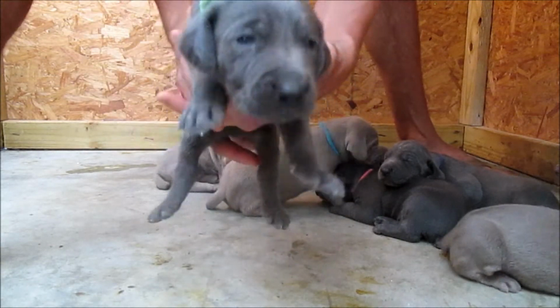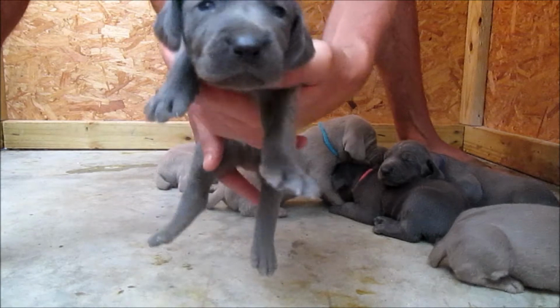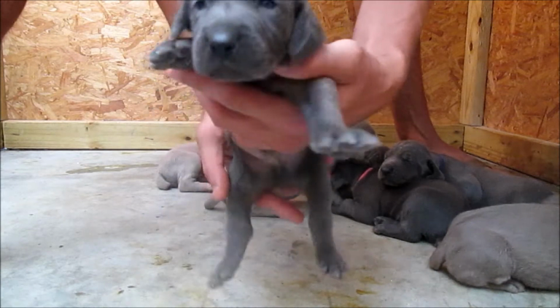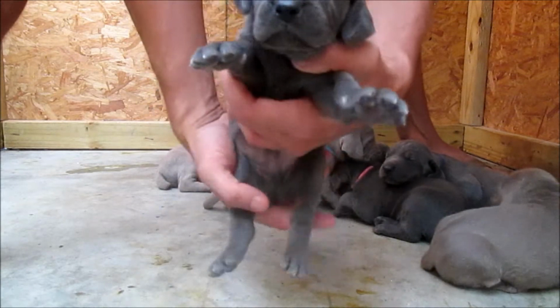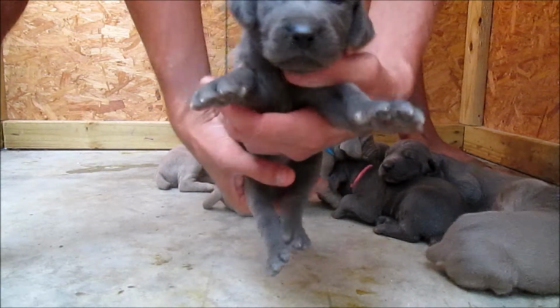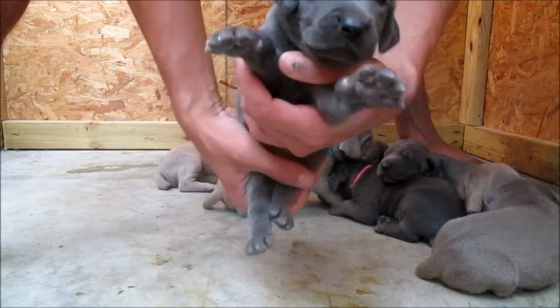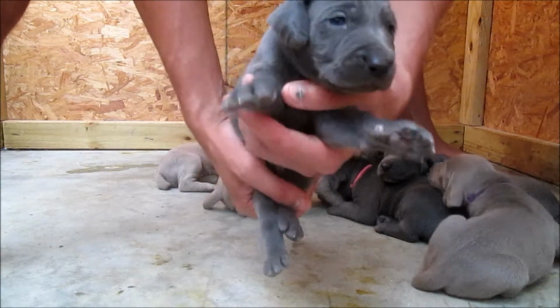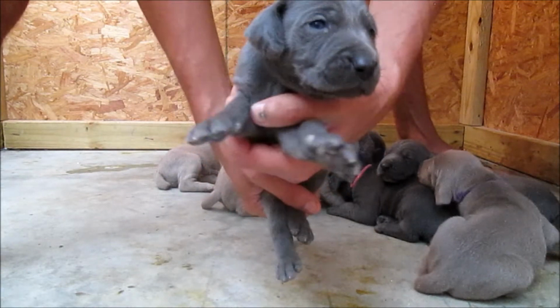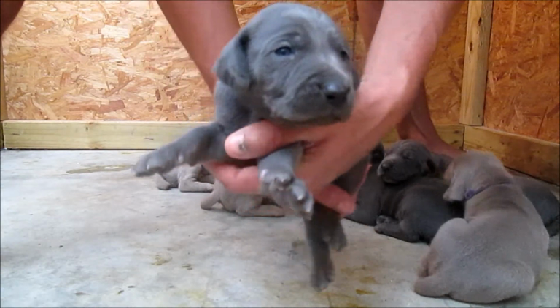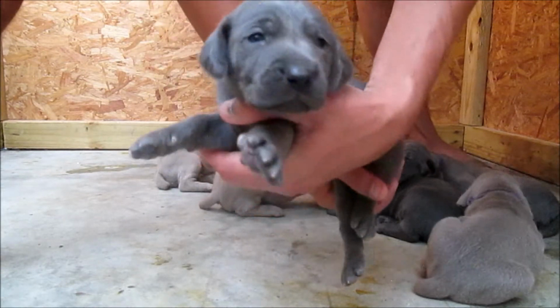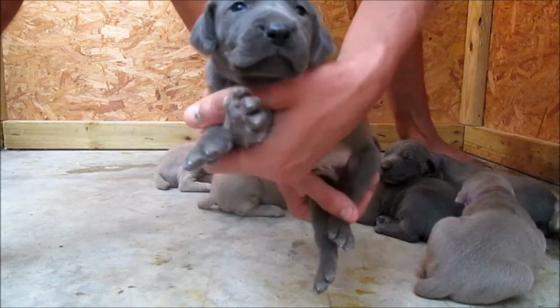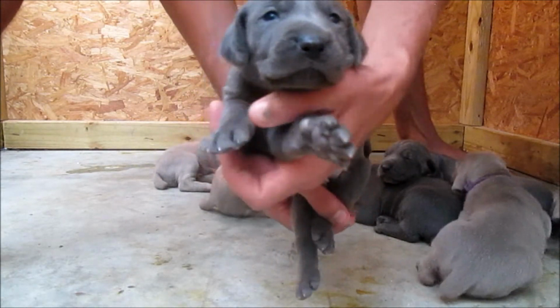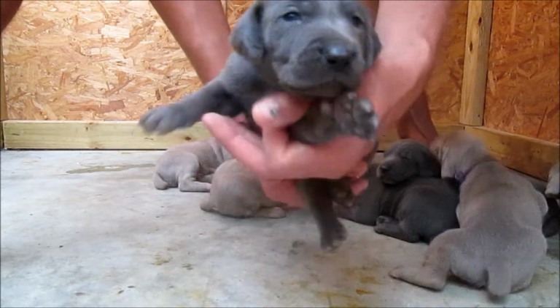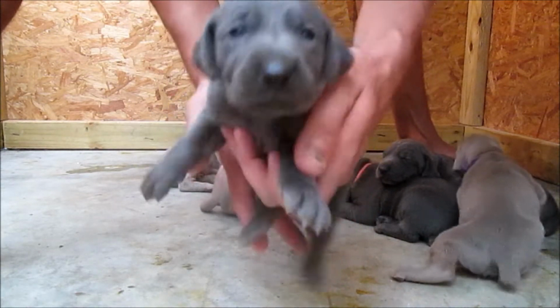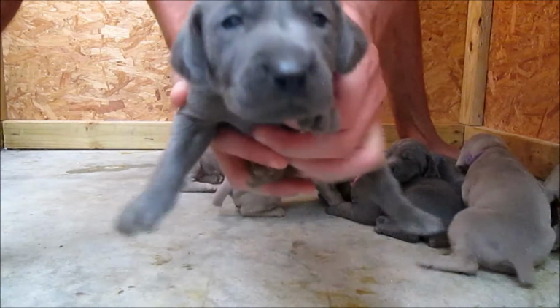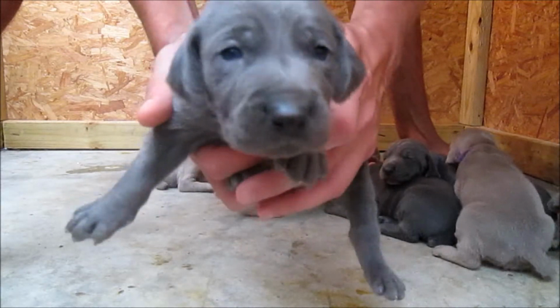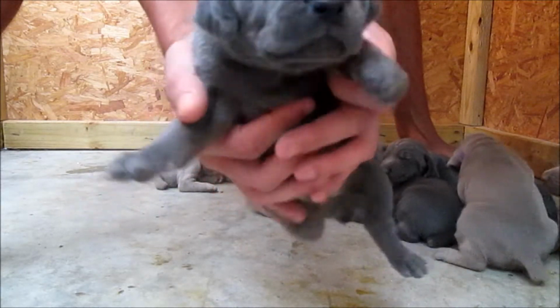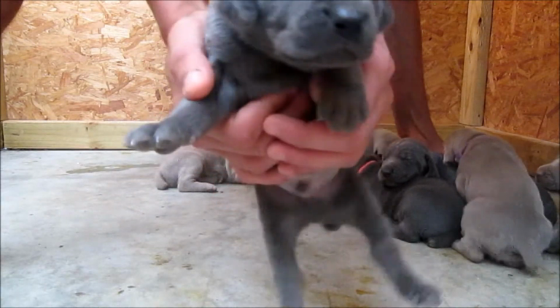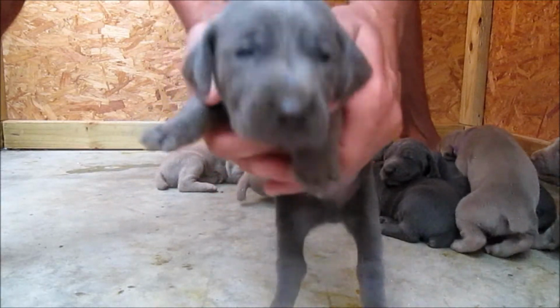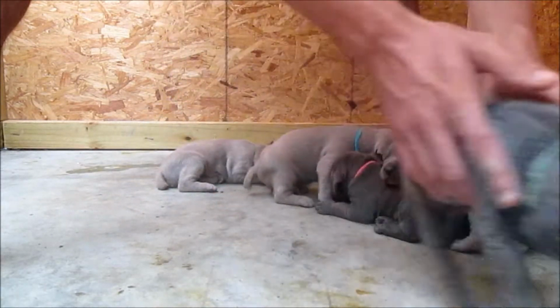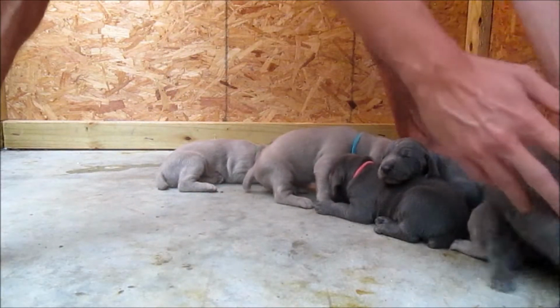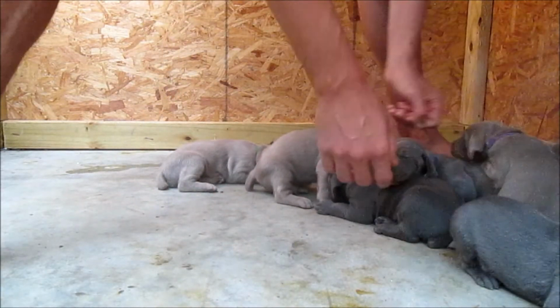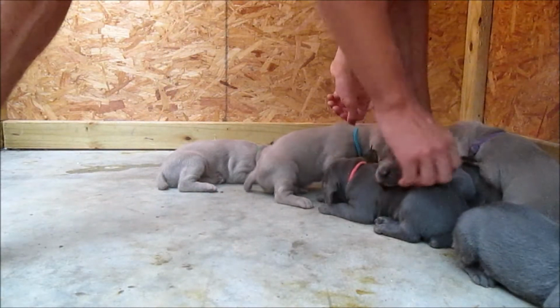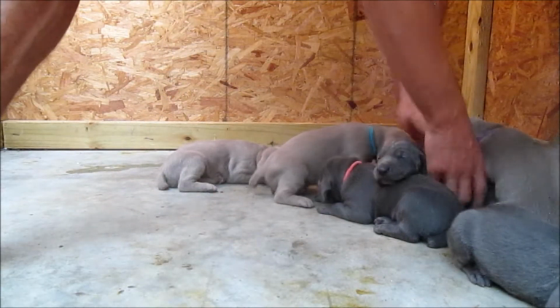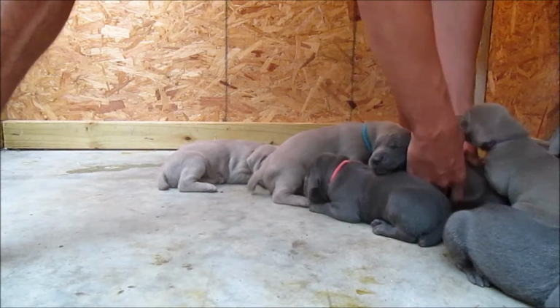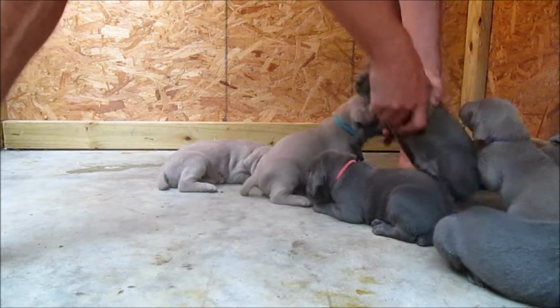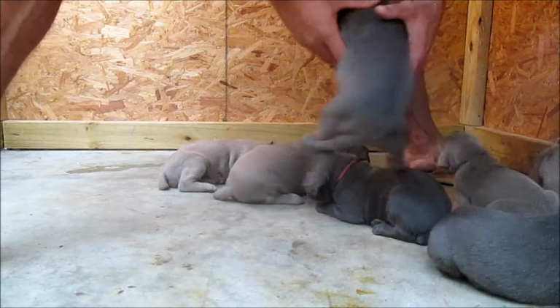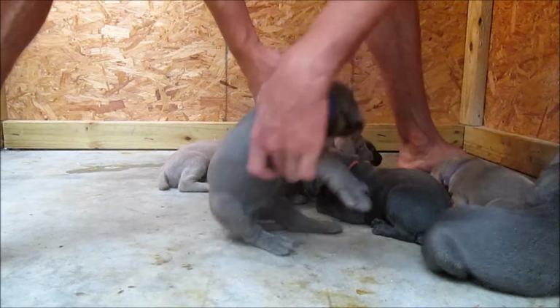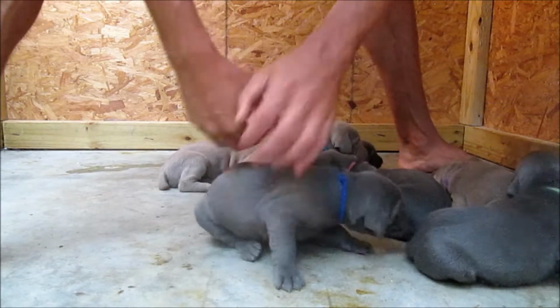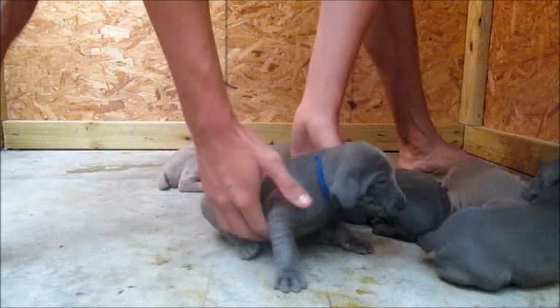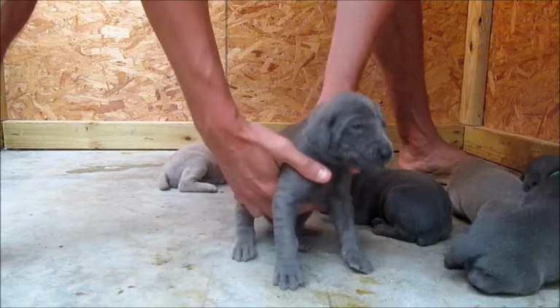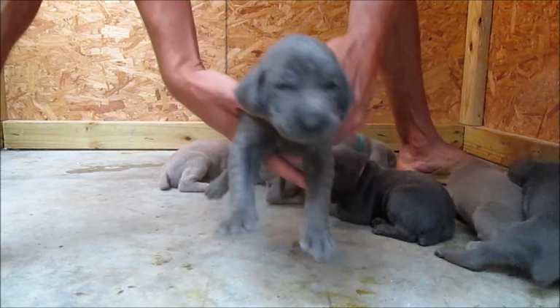This is green collar blue male. Here's blue collar male.